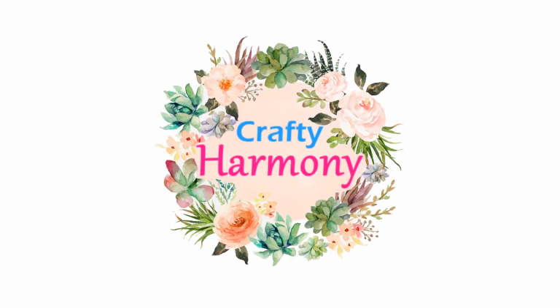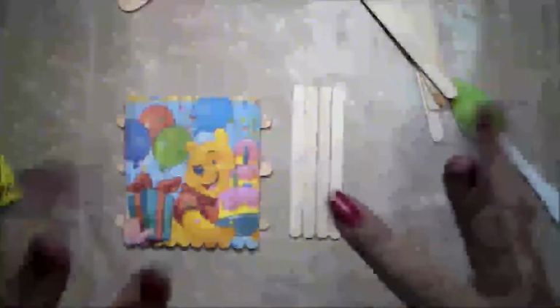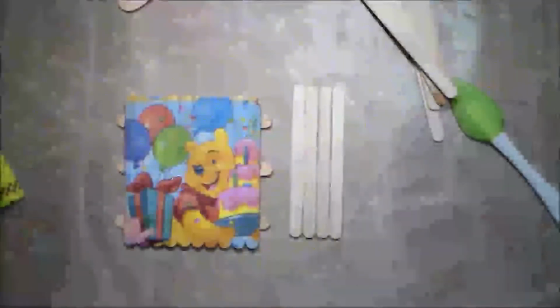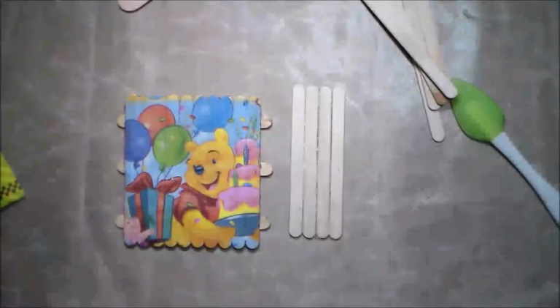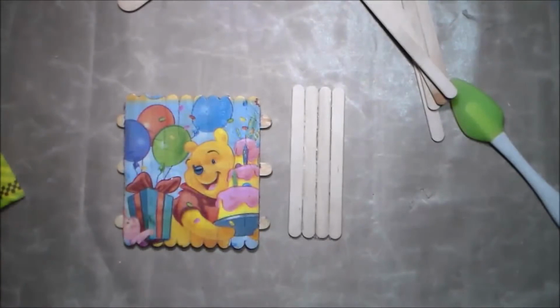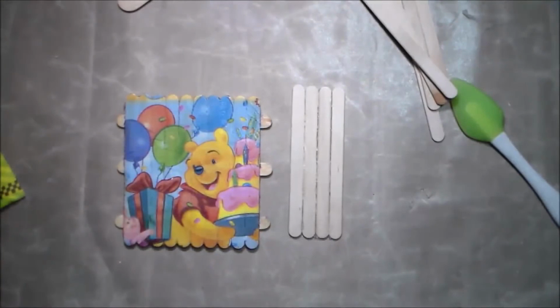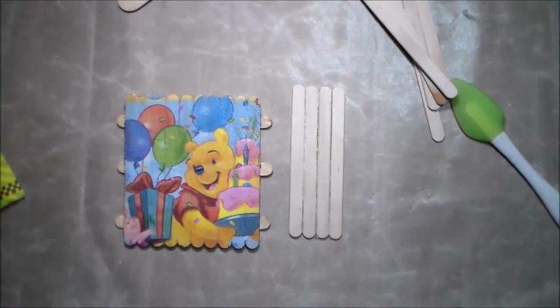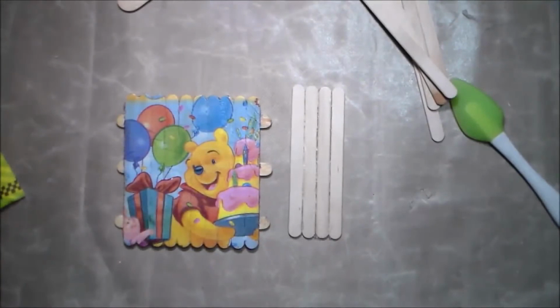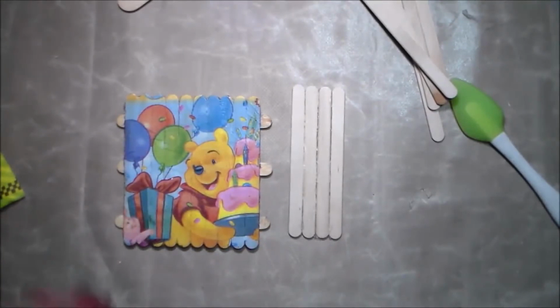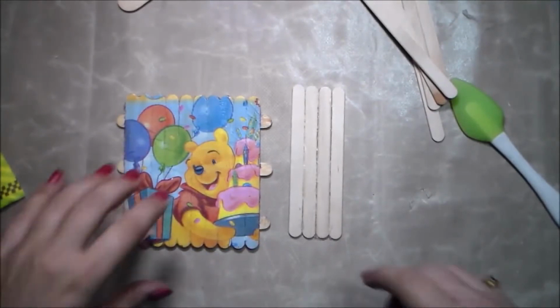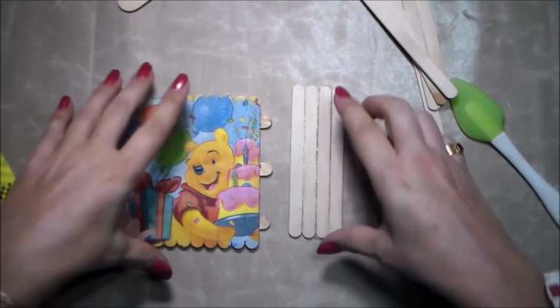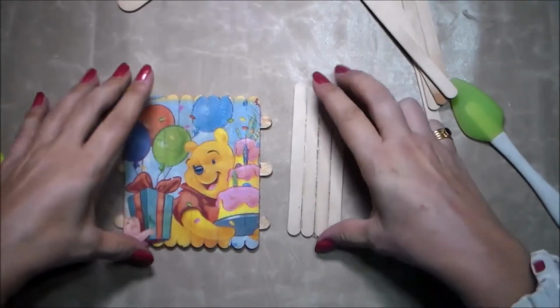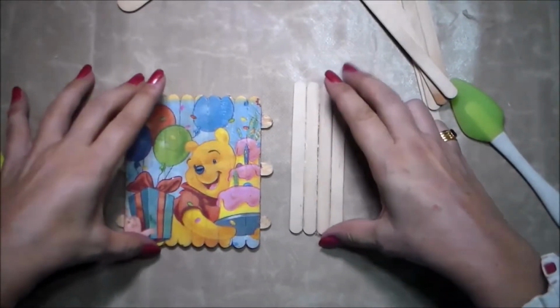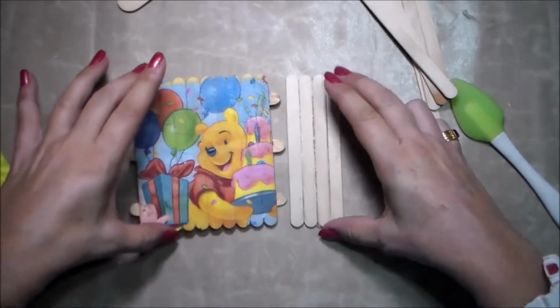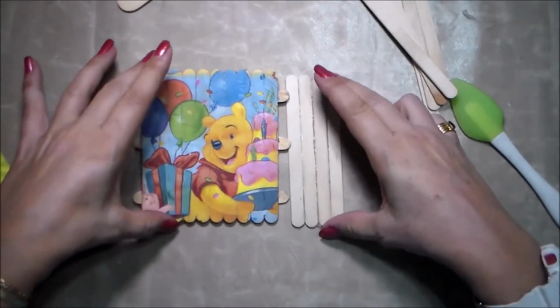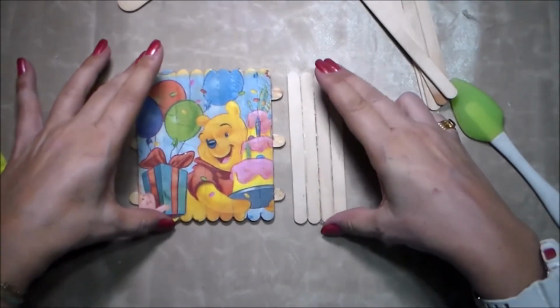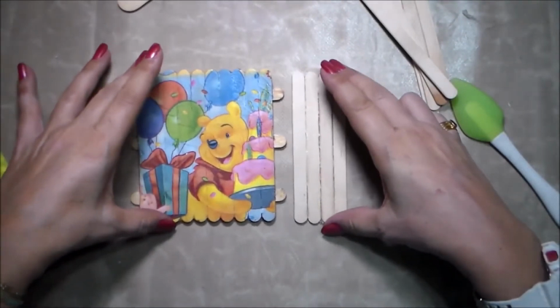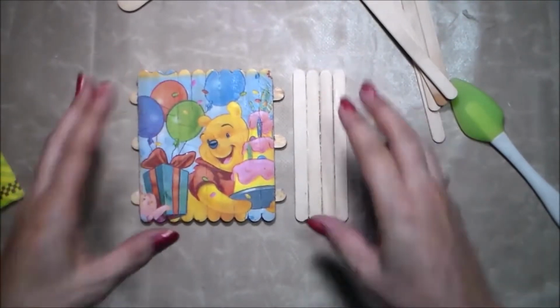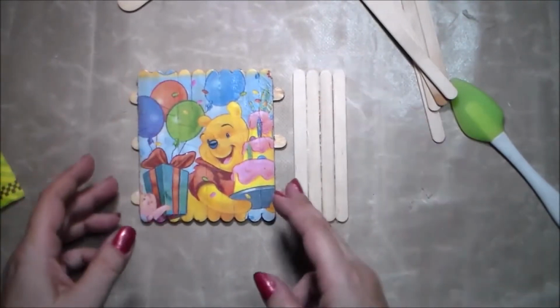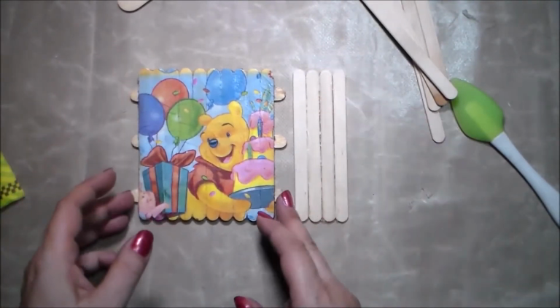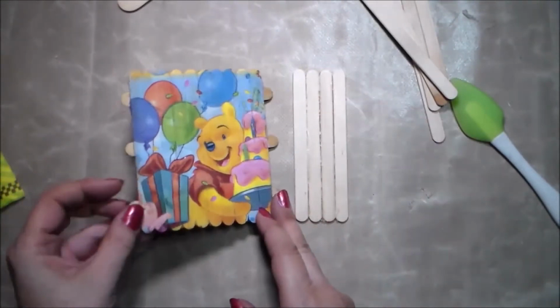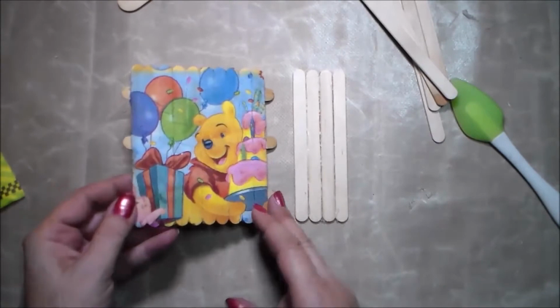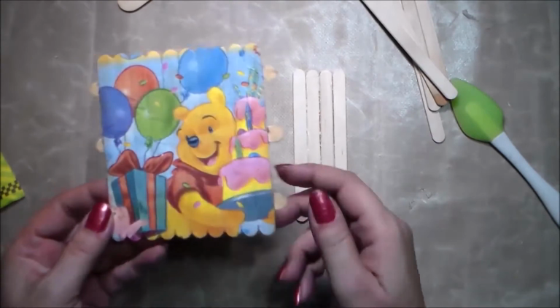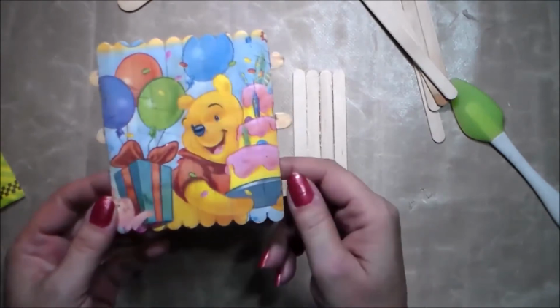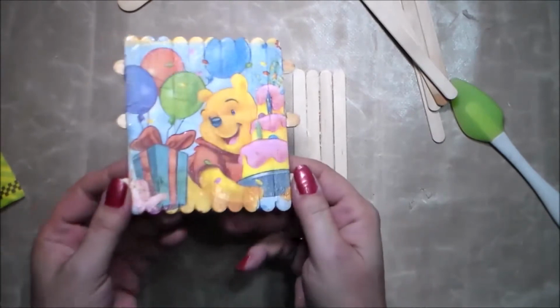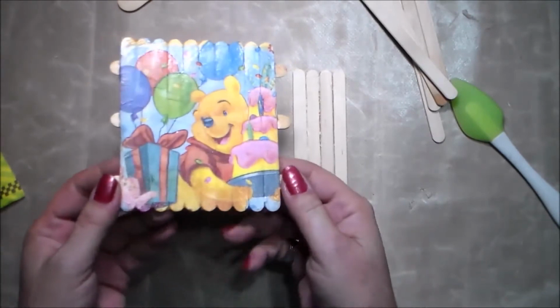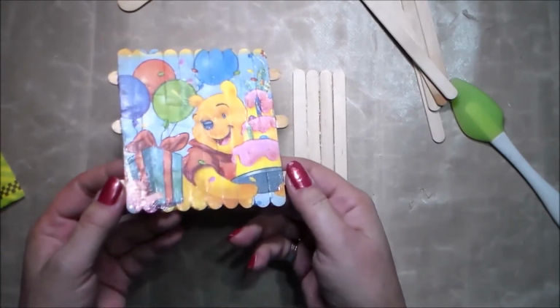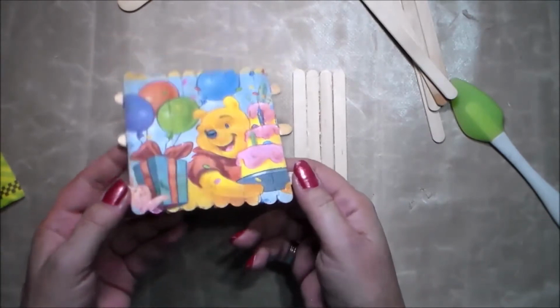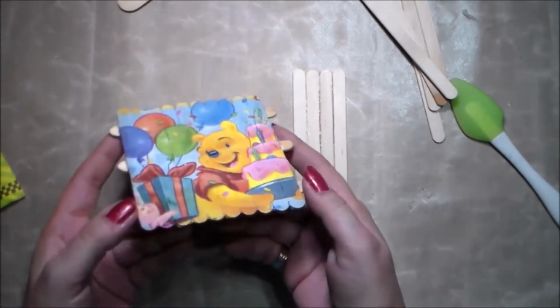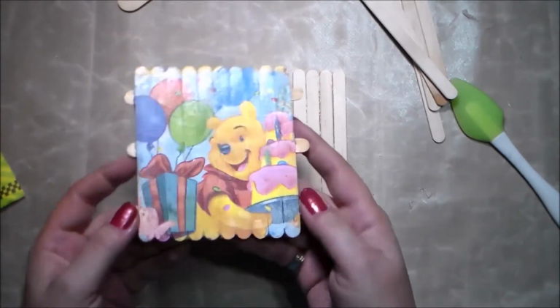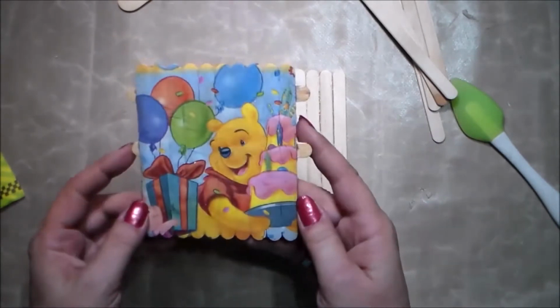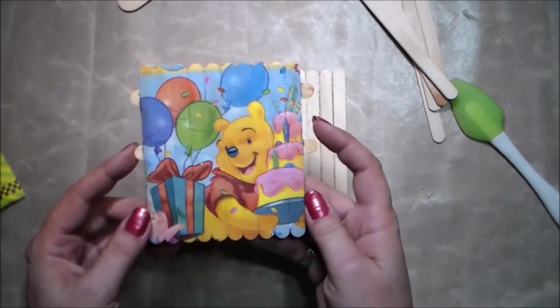Hello everyone, this is Chris from Style Harmony. Thank you for joining me. Today's video is going to be about making coasters with or for your children.